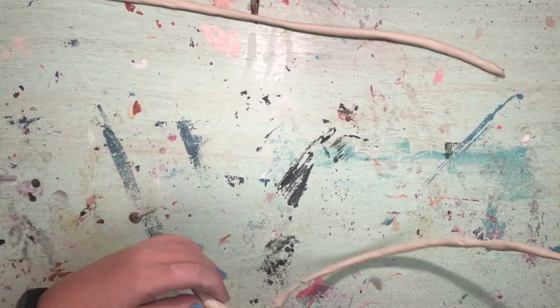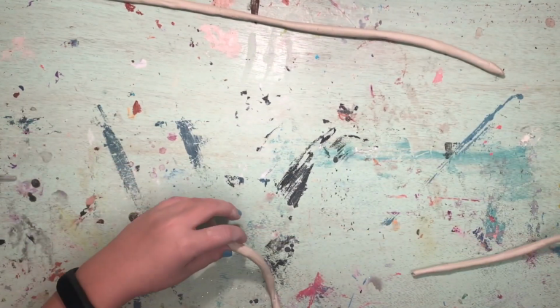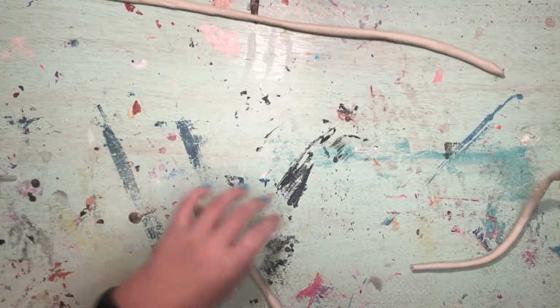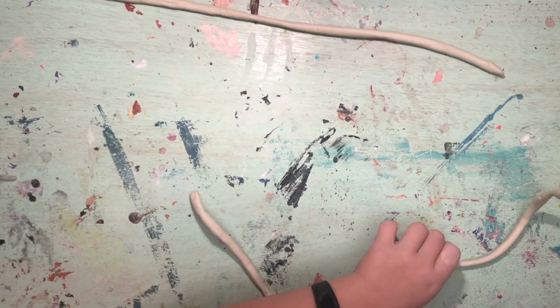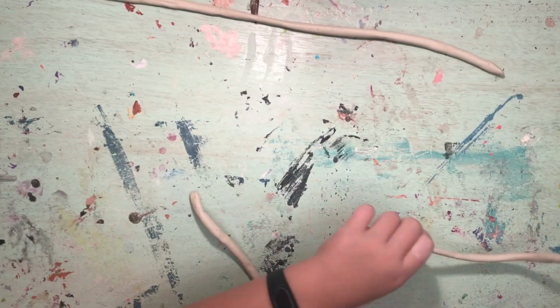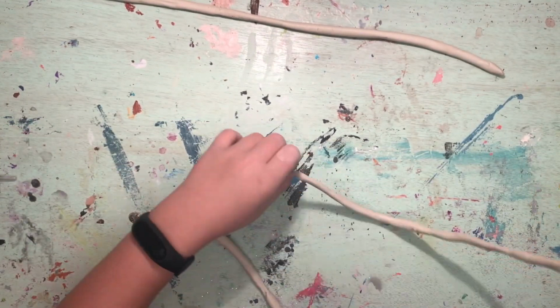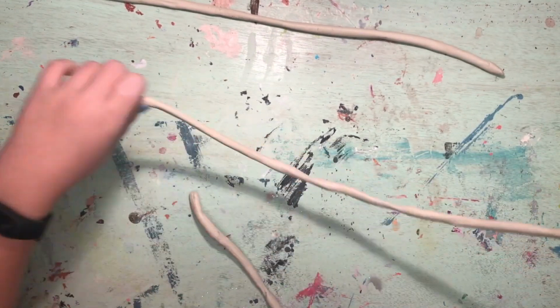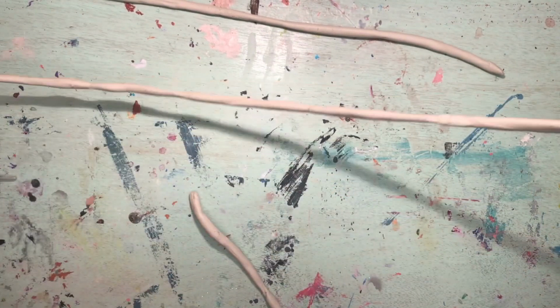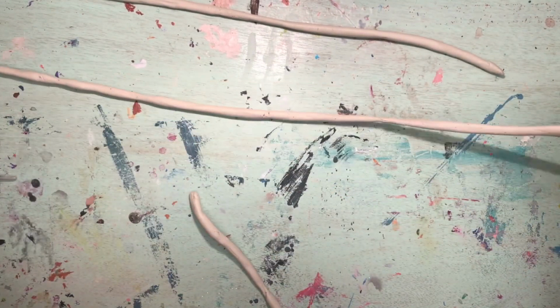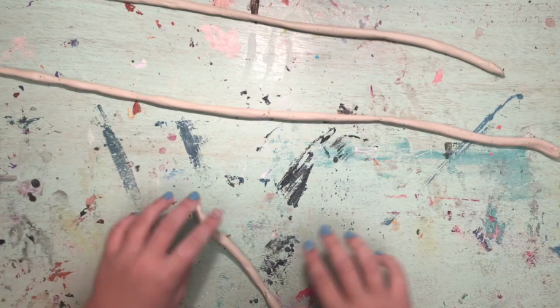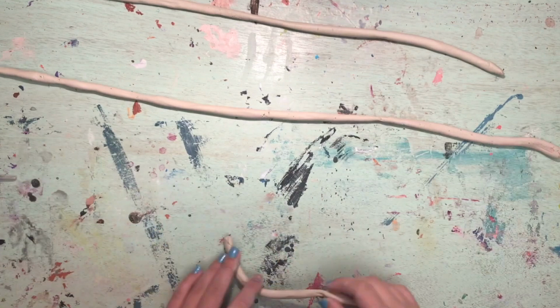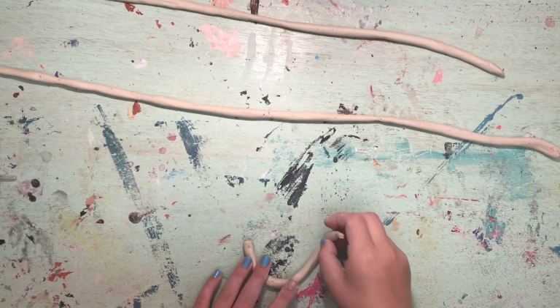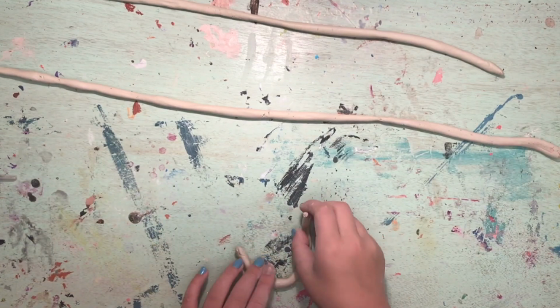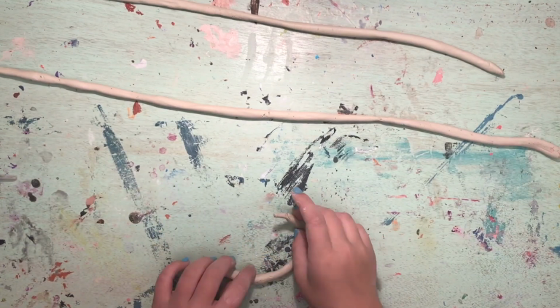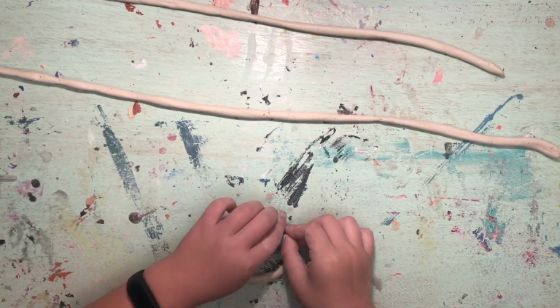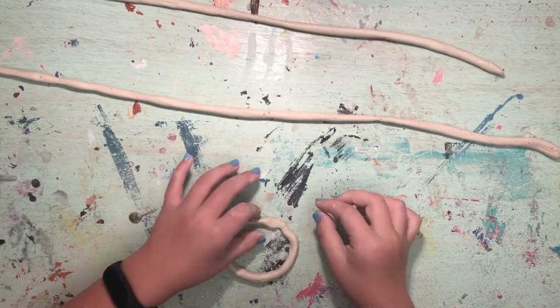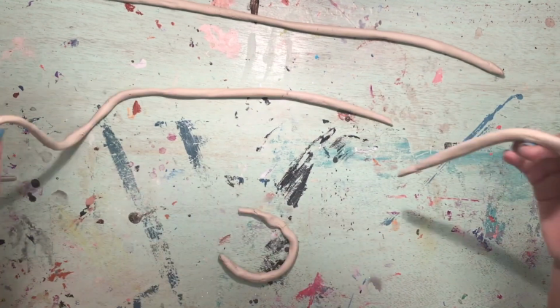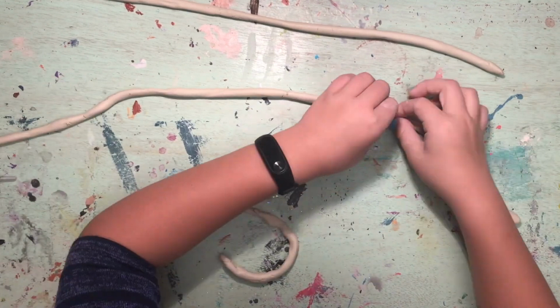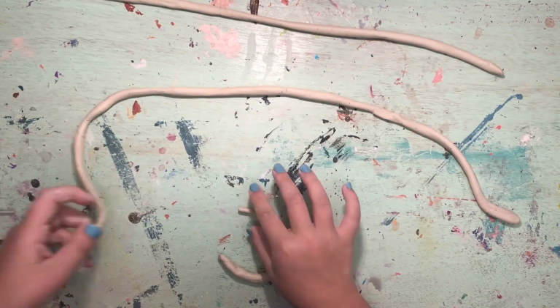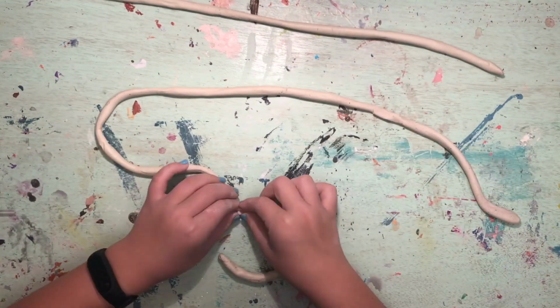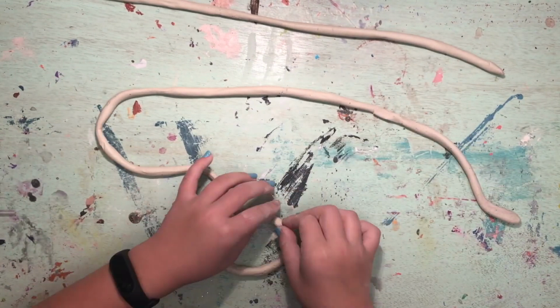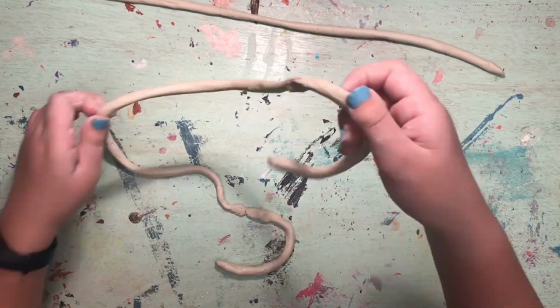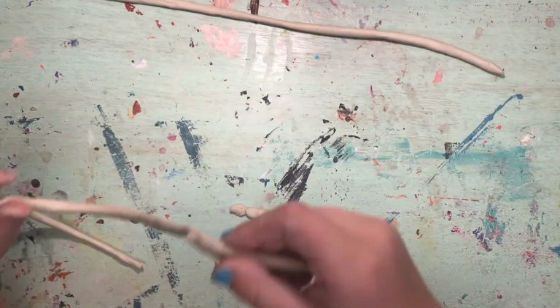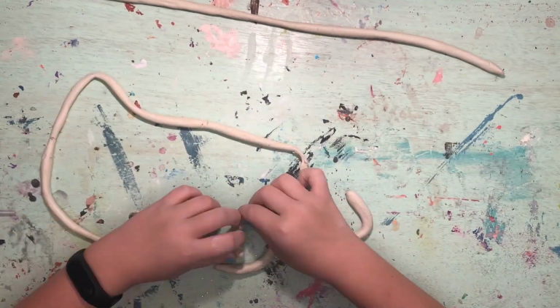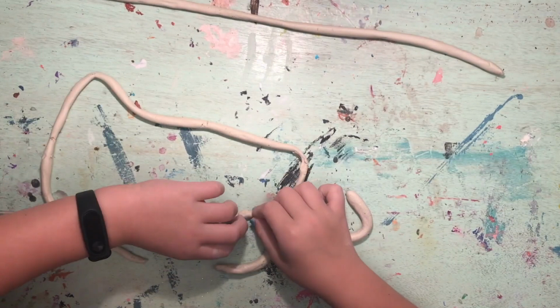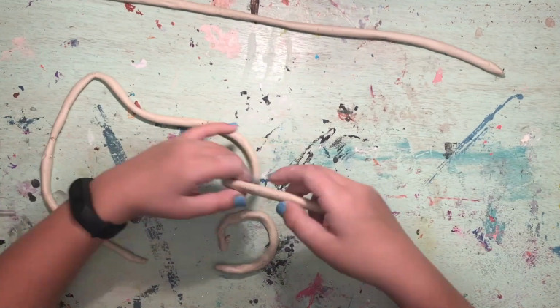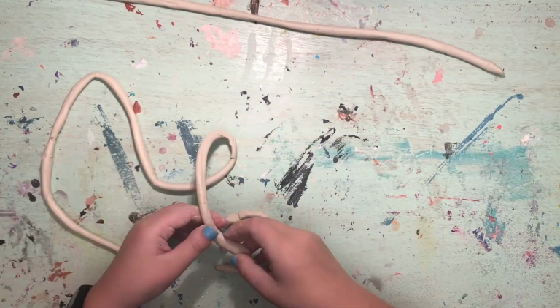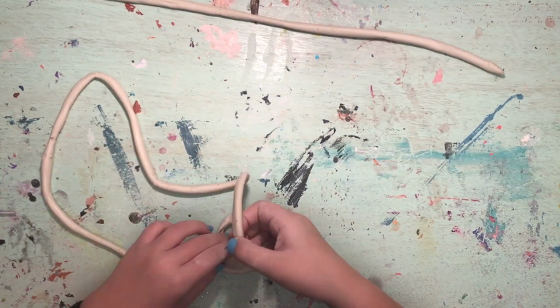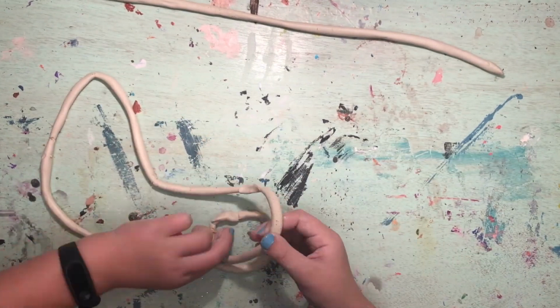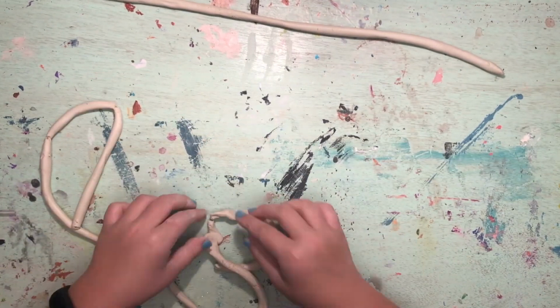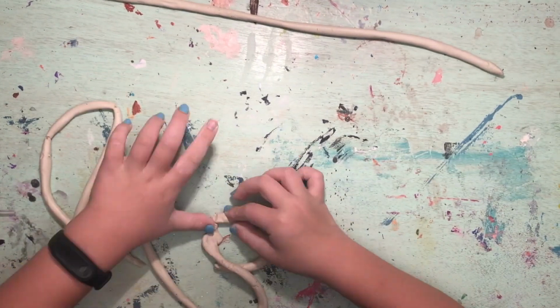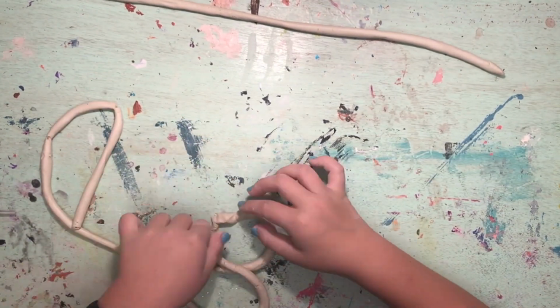The next step in making a DIY tornado is to wind up the clay snakes to form the actual tornado. Sometimes damage will happen when winding it up. Use the paint brush to add water and reattach the clay together.